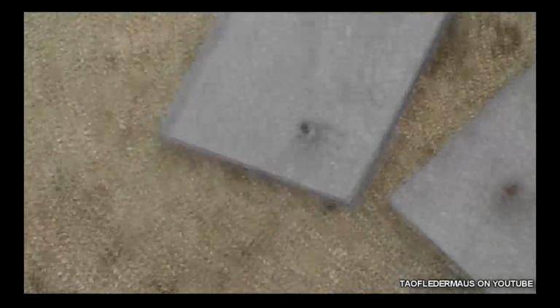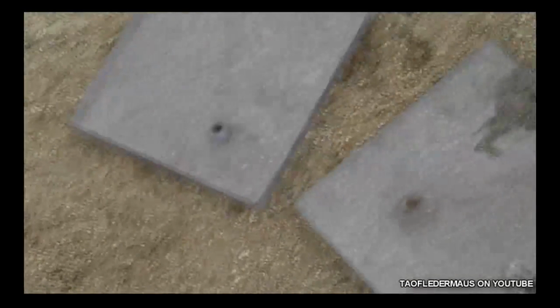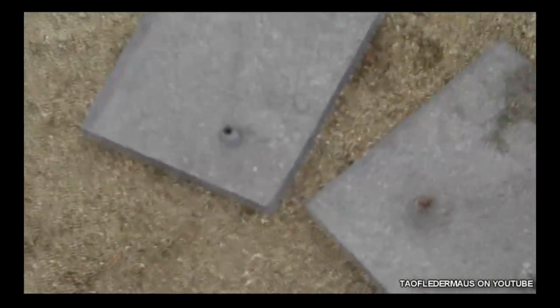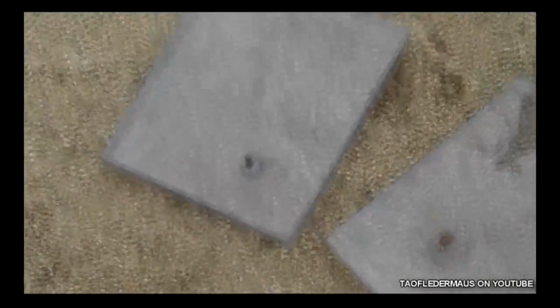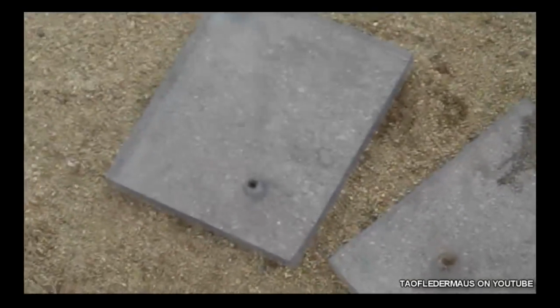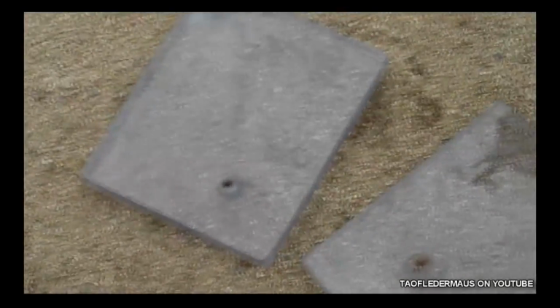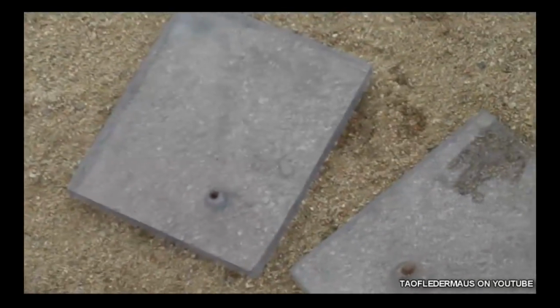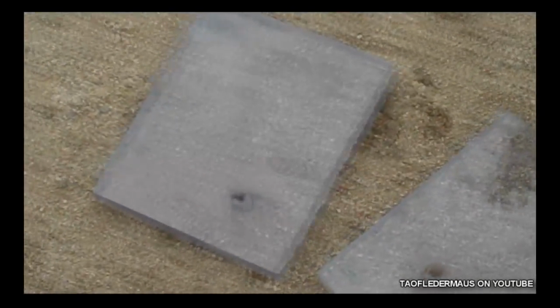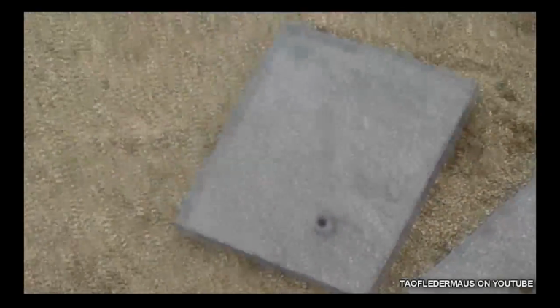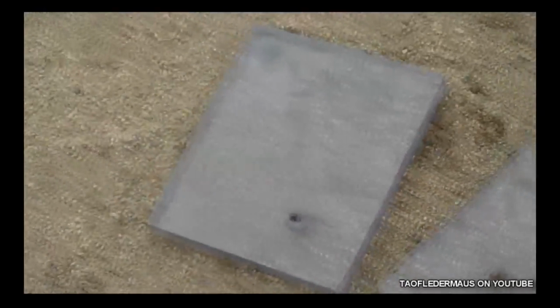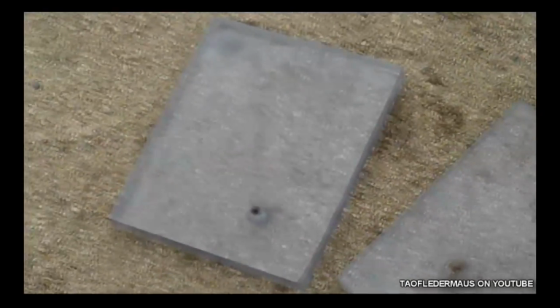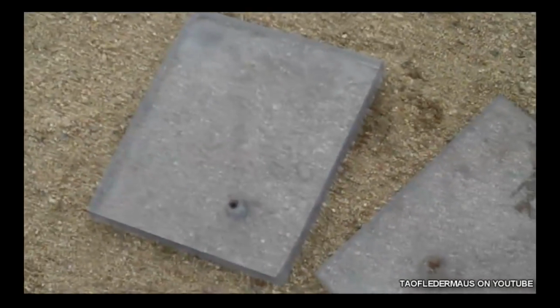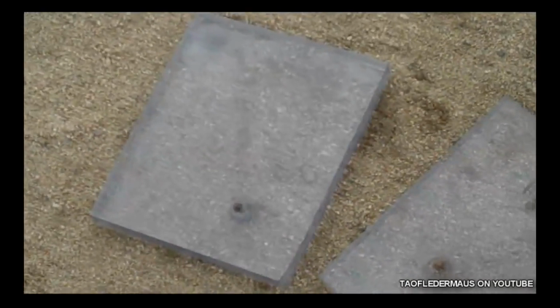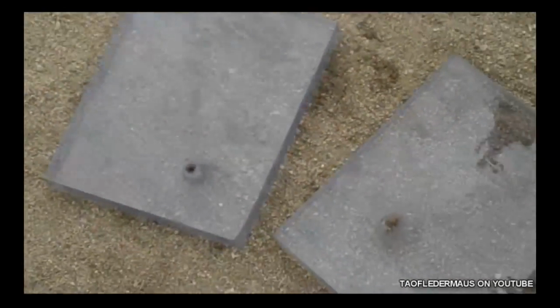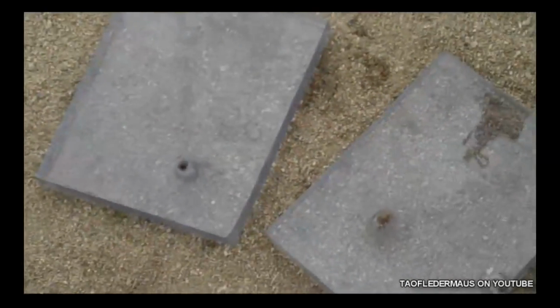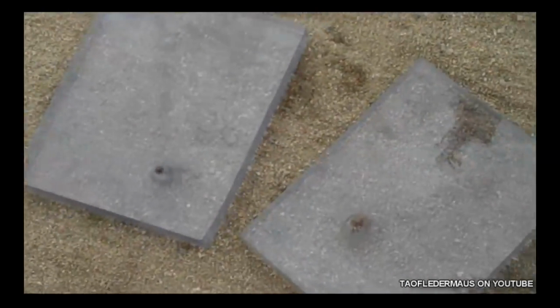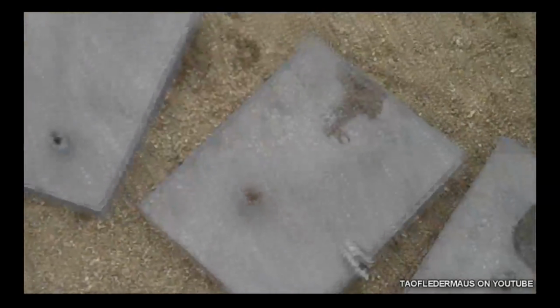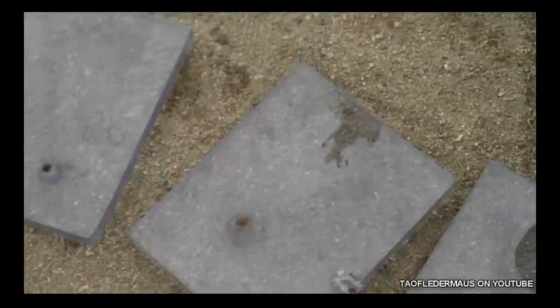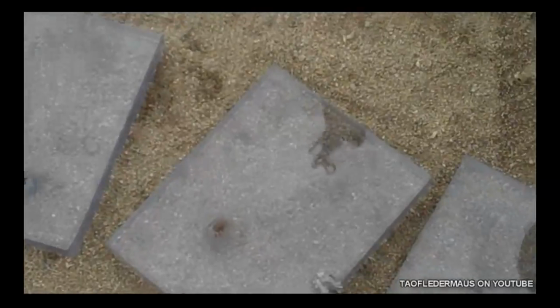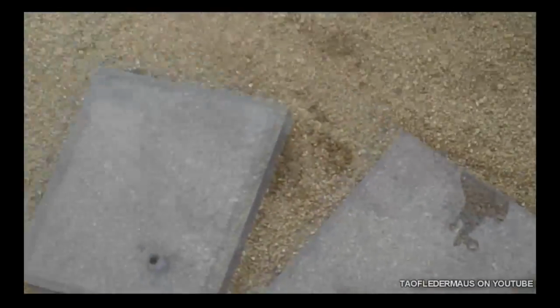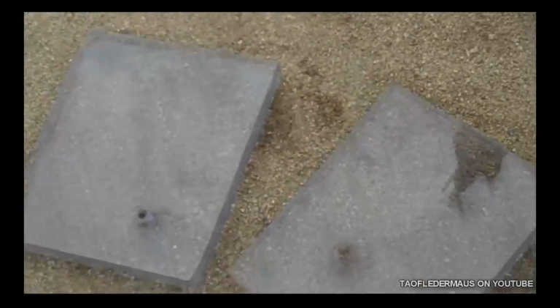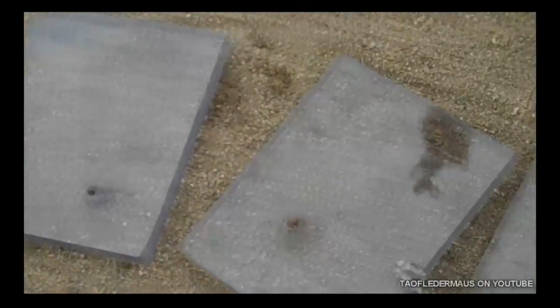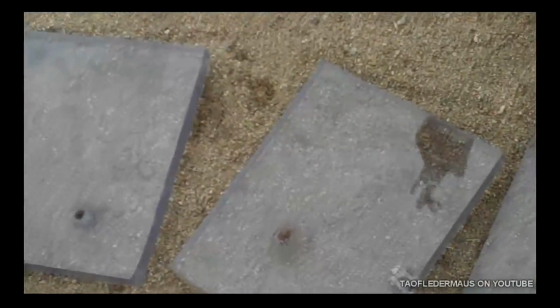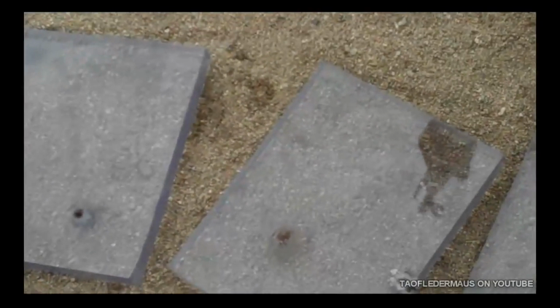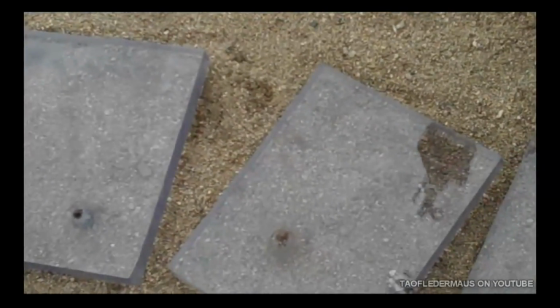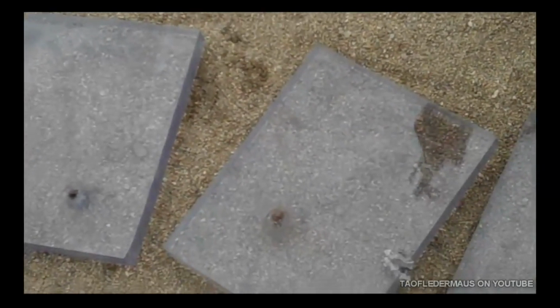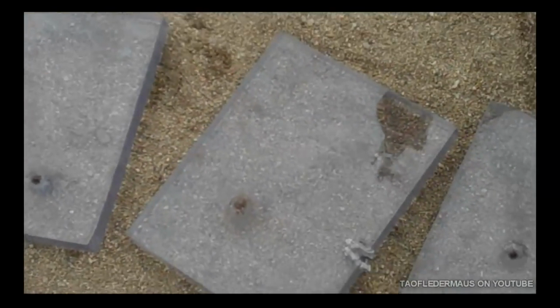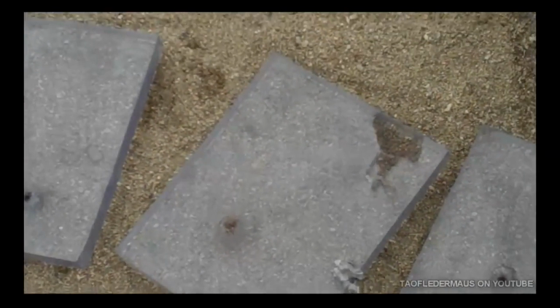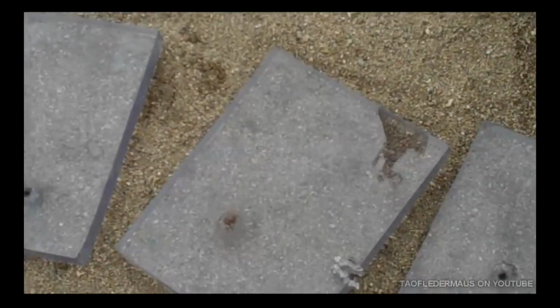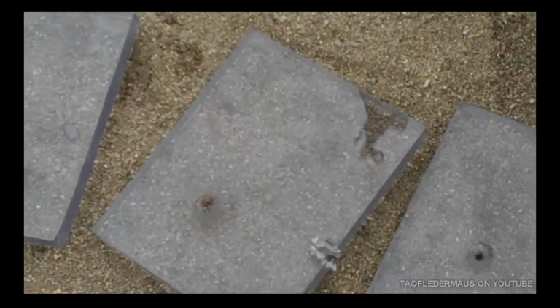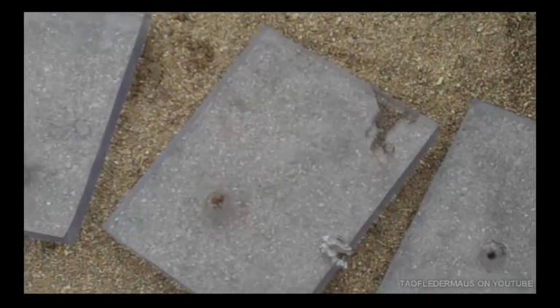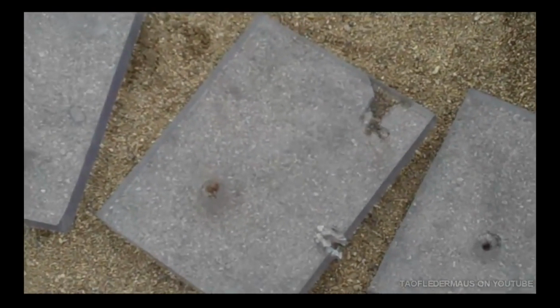I thought that was kind of interesting. I didn't know what I was gonna do — I thought maybe it would ricochet or shatter, not that it would shatter from the impact. Very interesting.